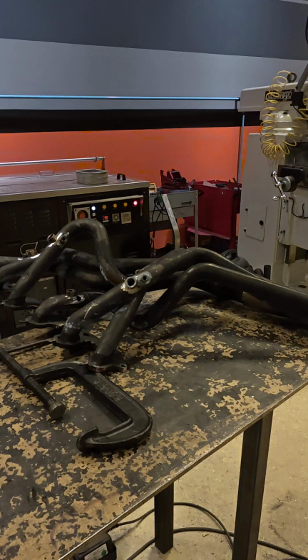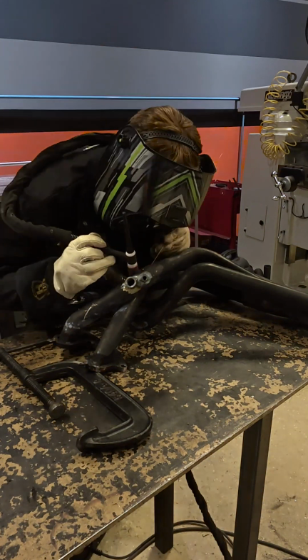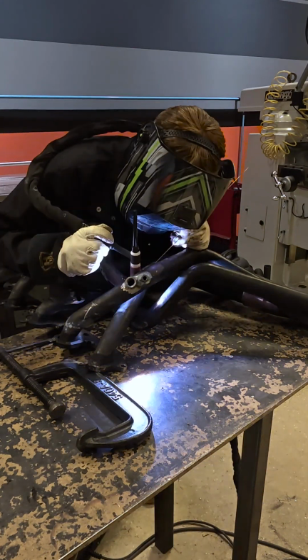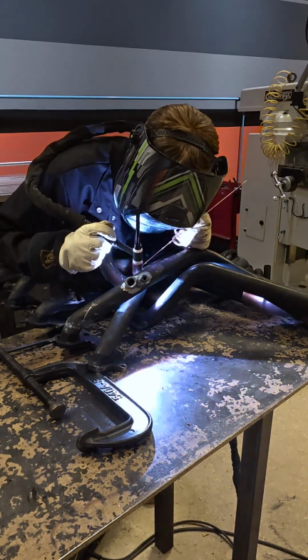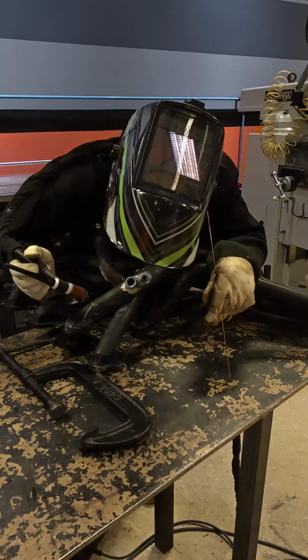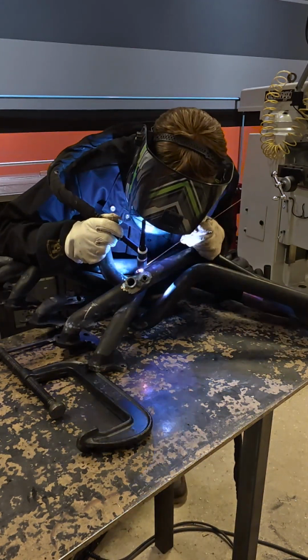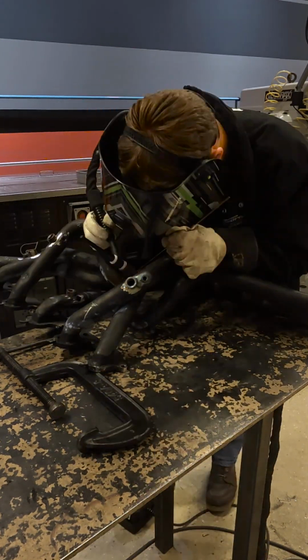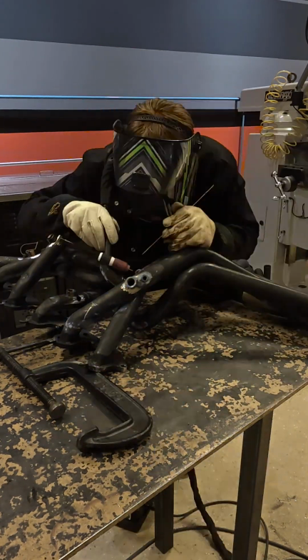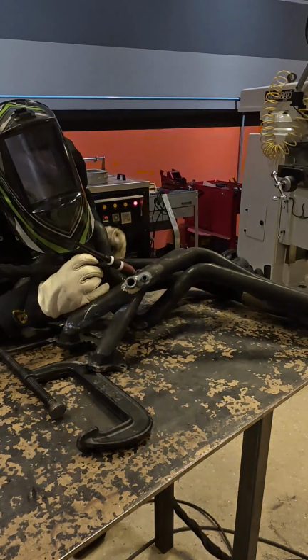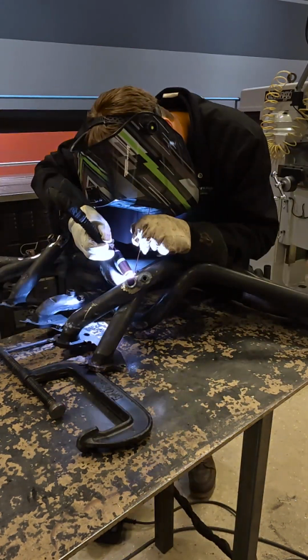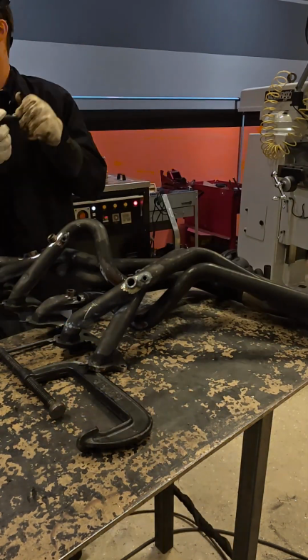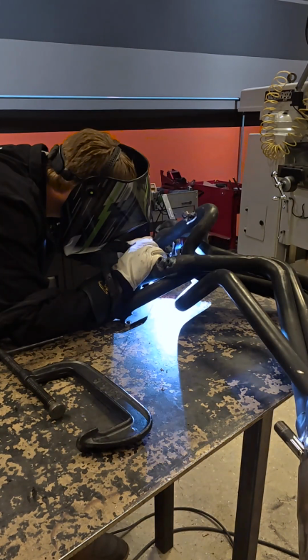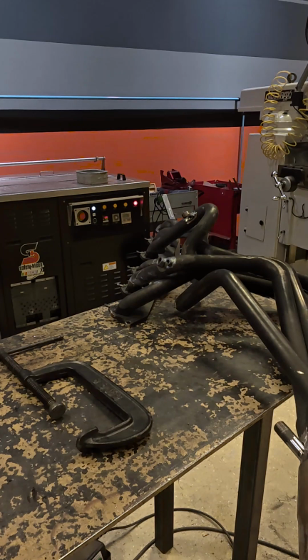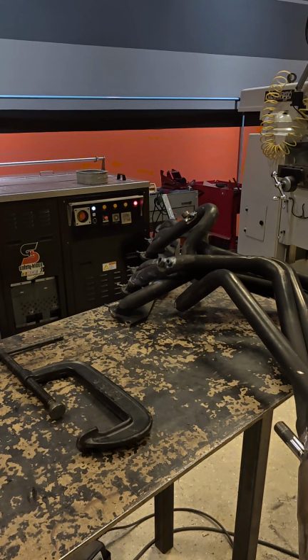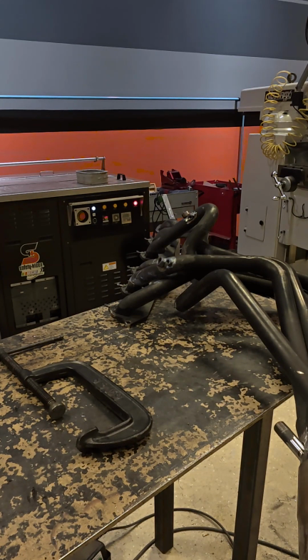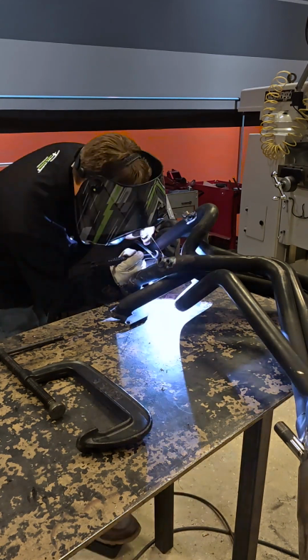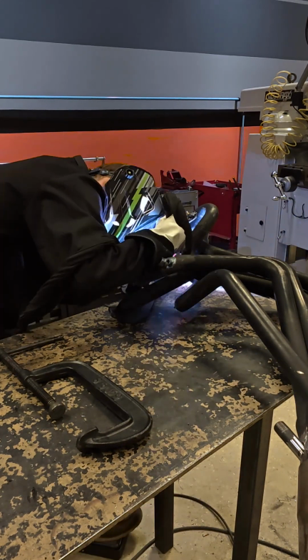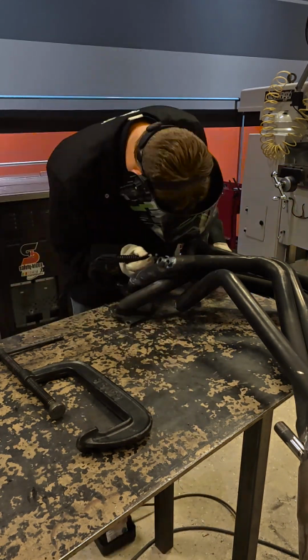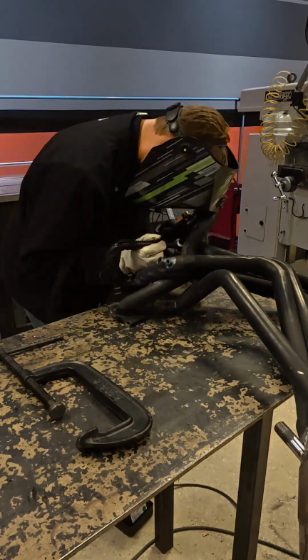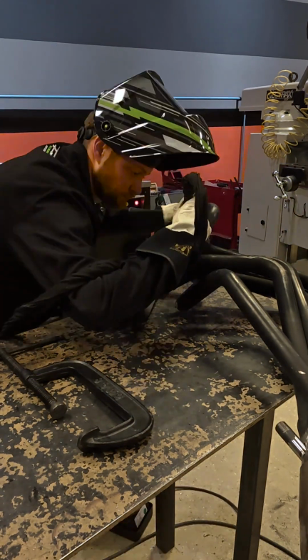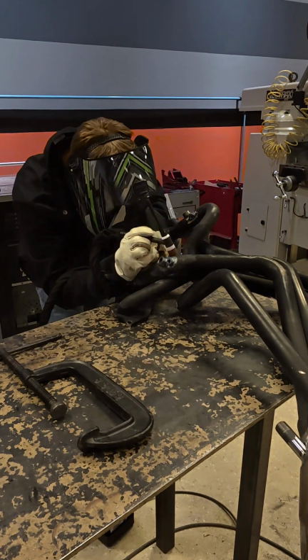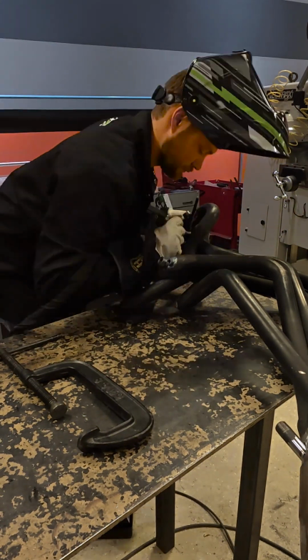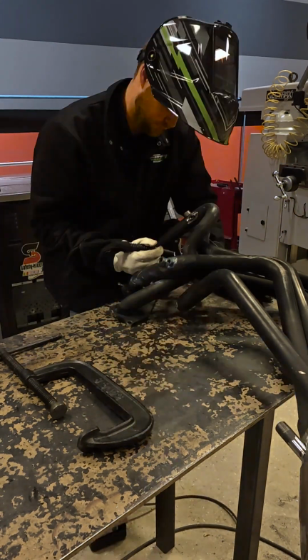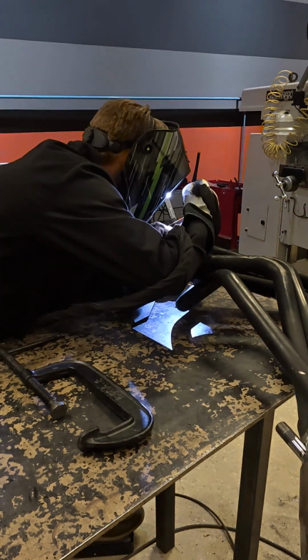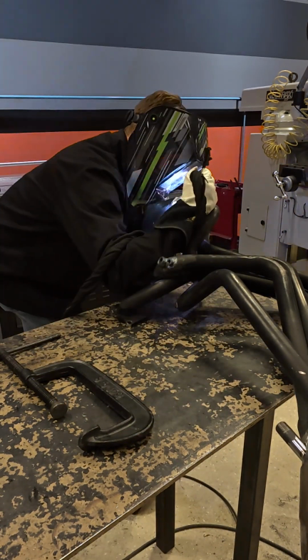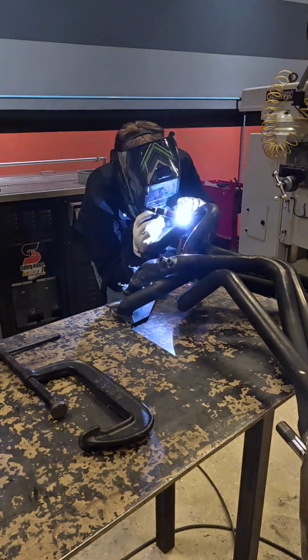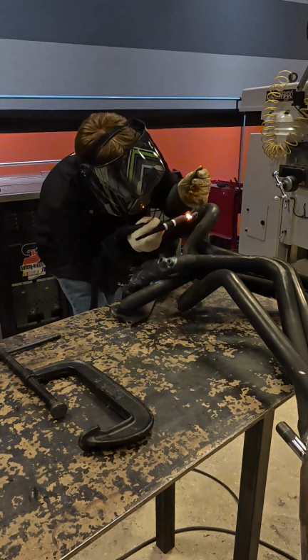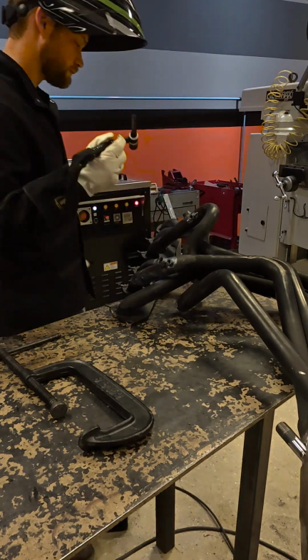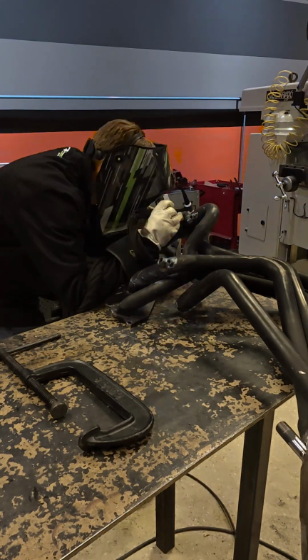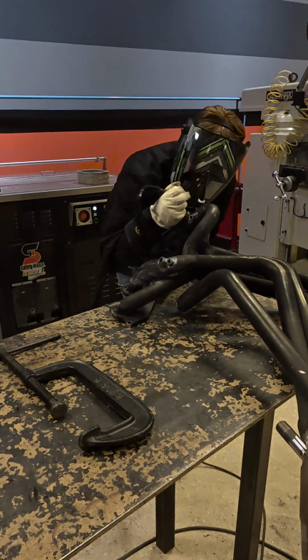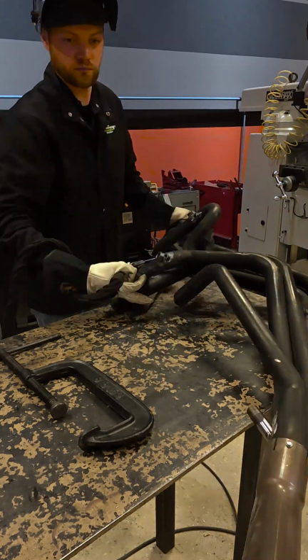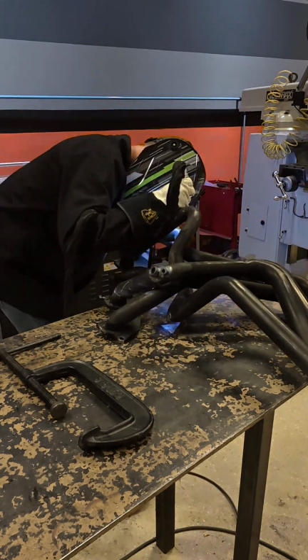We're doing this with our Corny 220 TIG welder and some ER70S-2 filler wire. We're going to go through and make sure that everything is fully welded. It doesn't necessarily have to be perfect because it's a dyno header, but we do want it to look good and seal effectively.